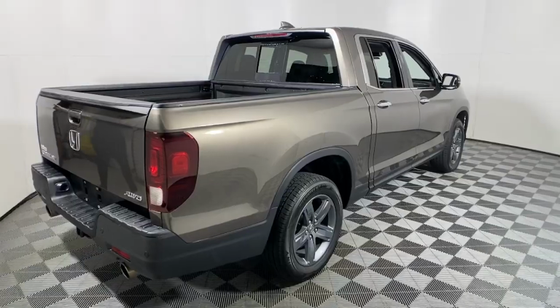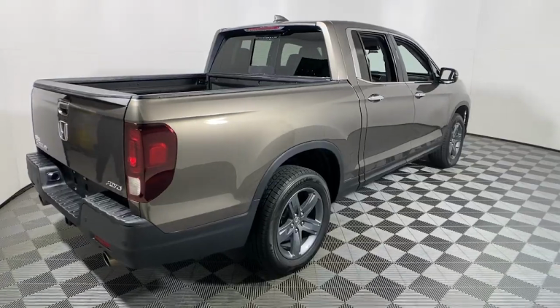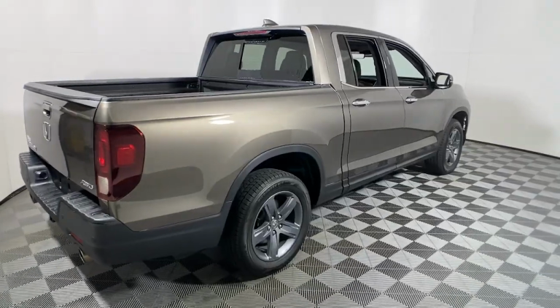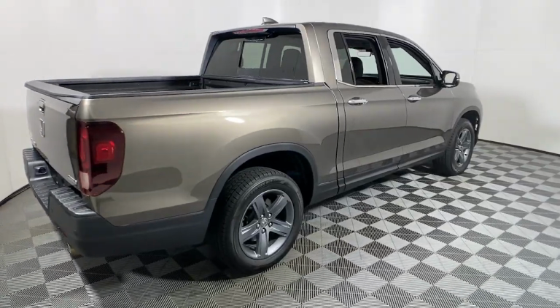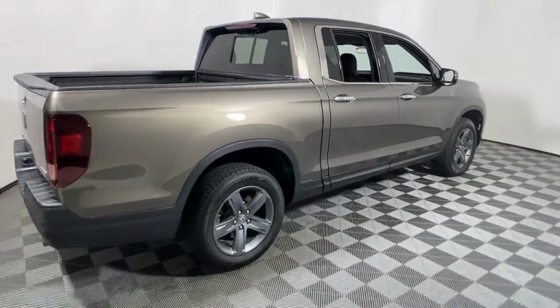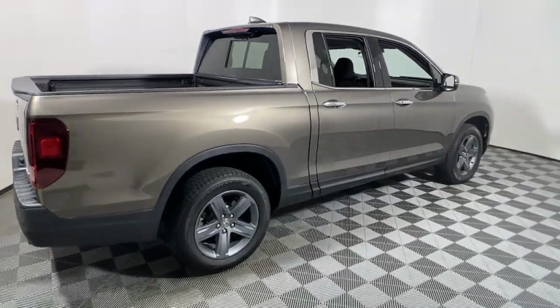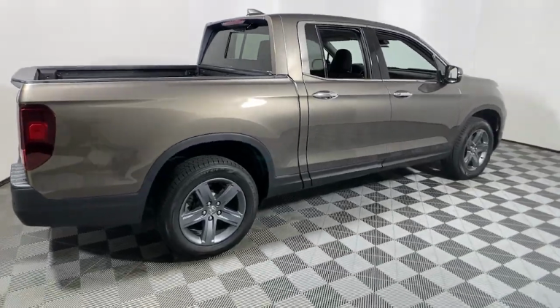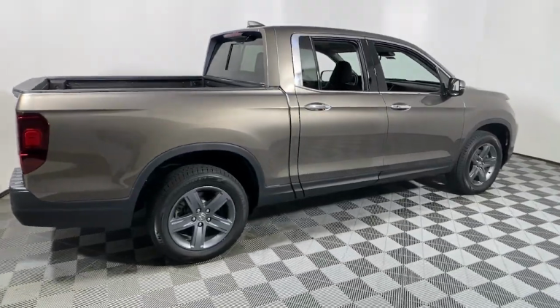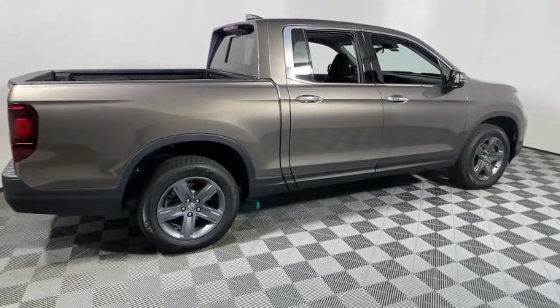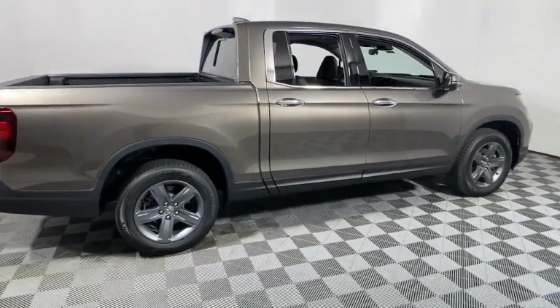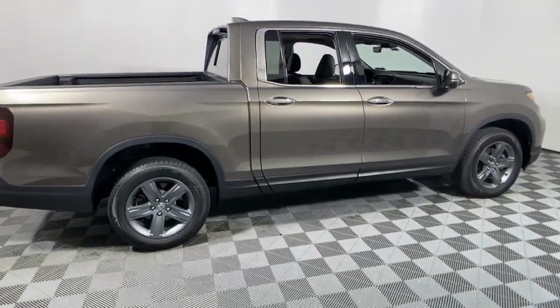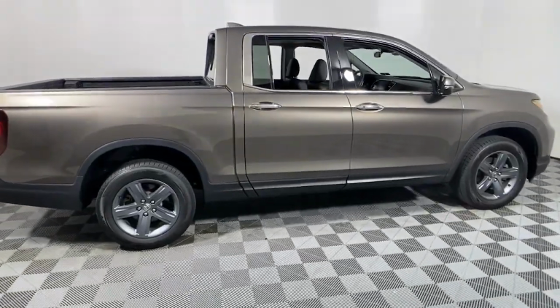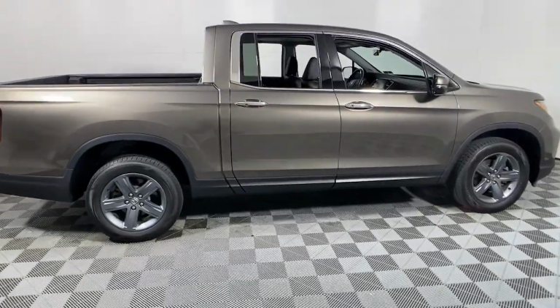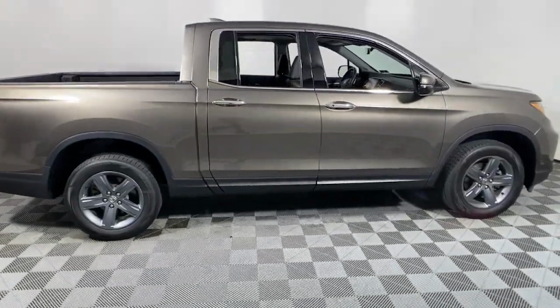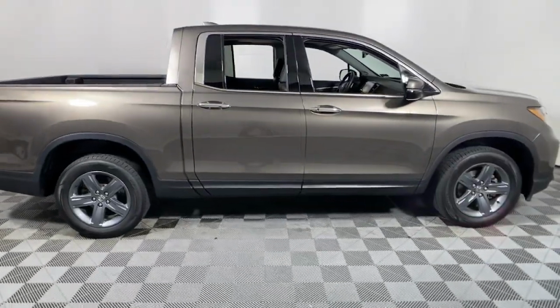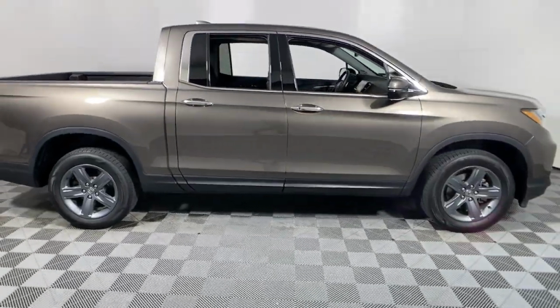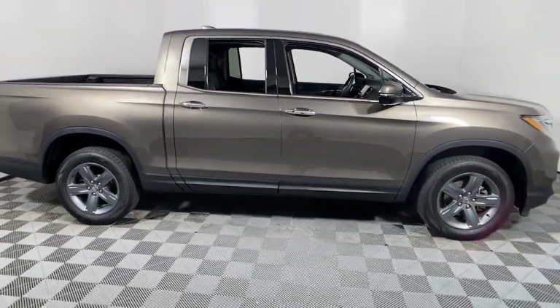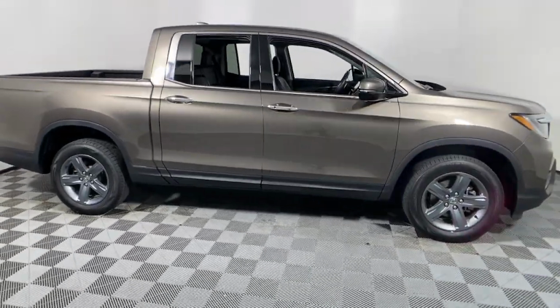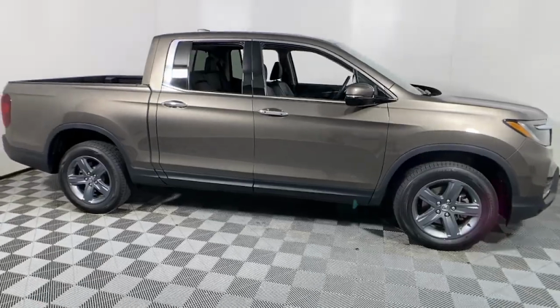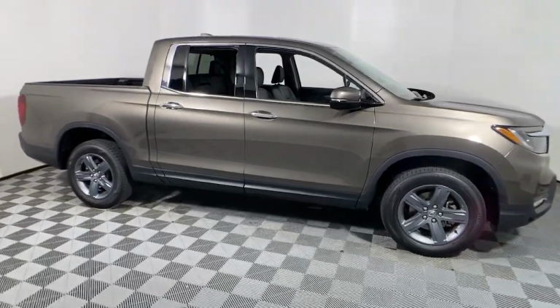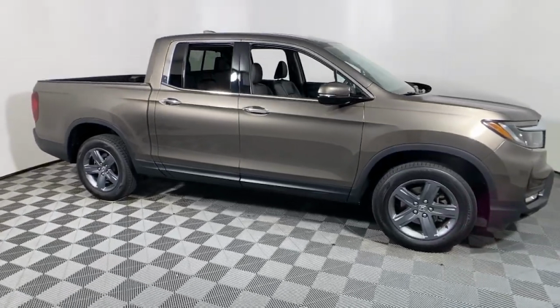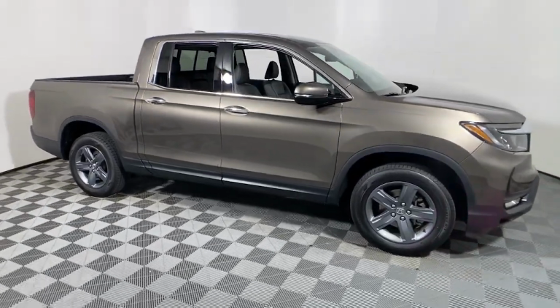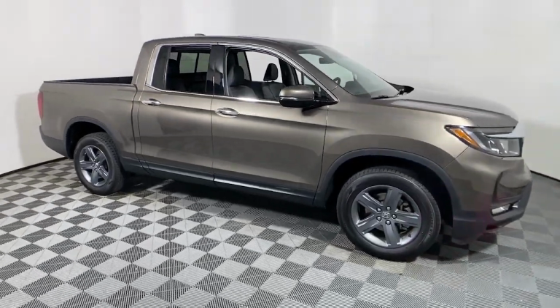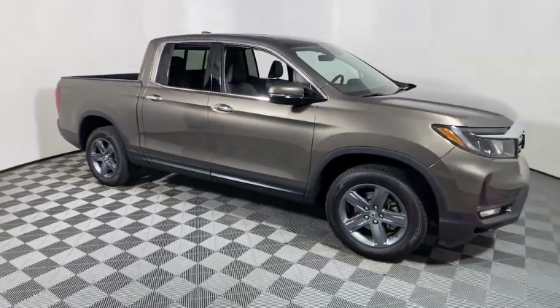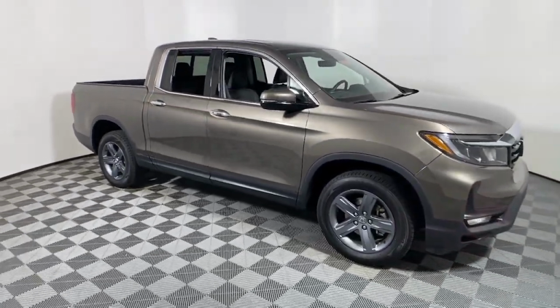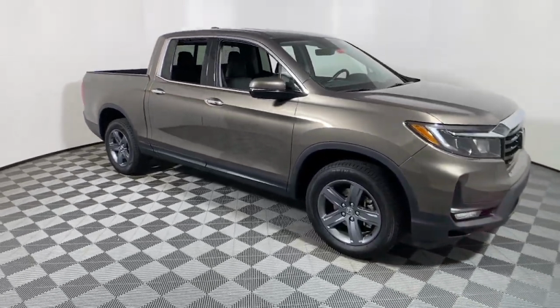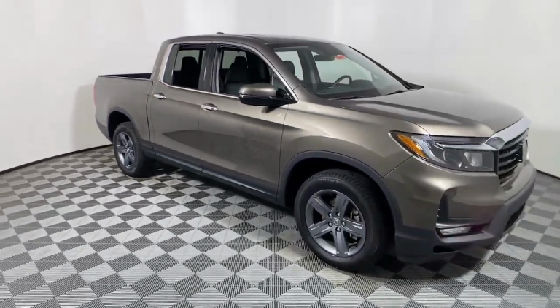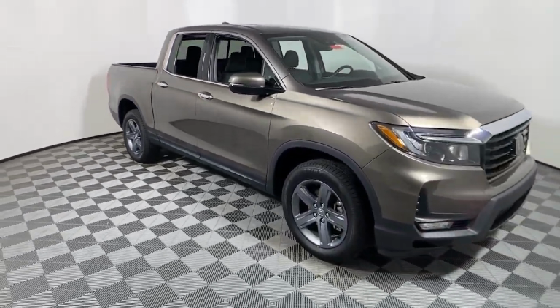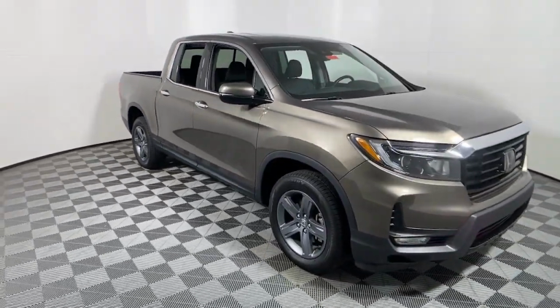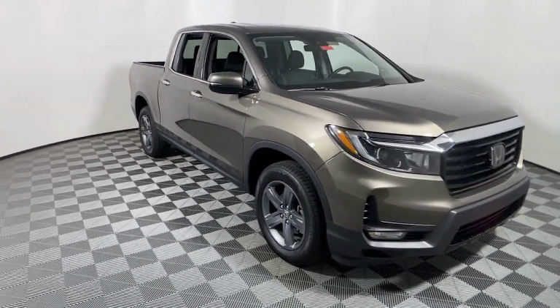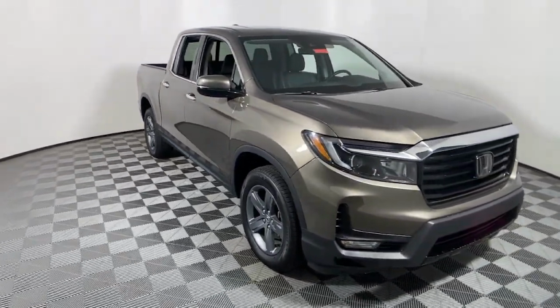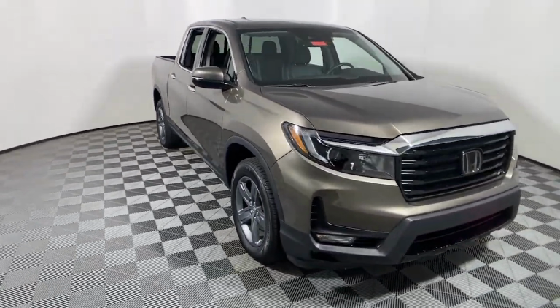Introducing the 2021 Honda Ridgeline. With less than 30,000 miles on the odometer, this vehicle provides excellent value.